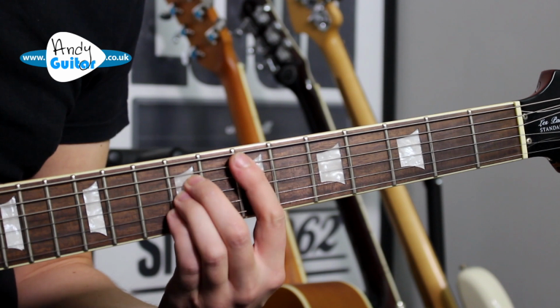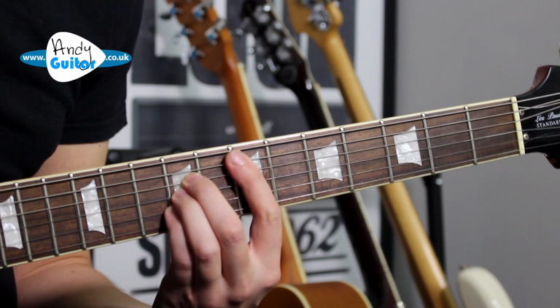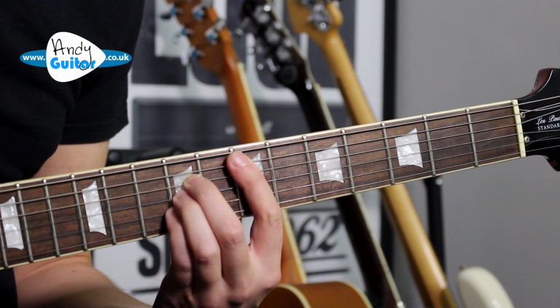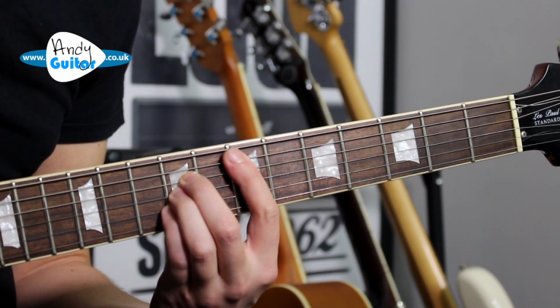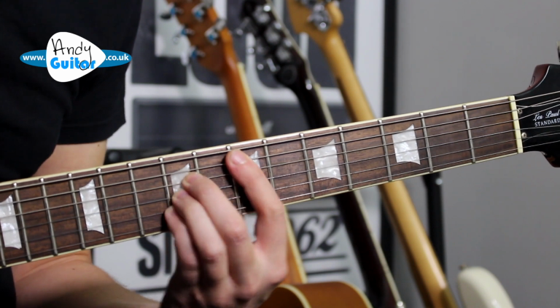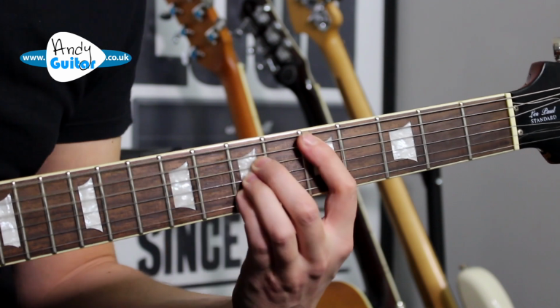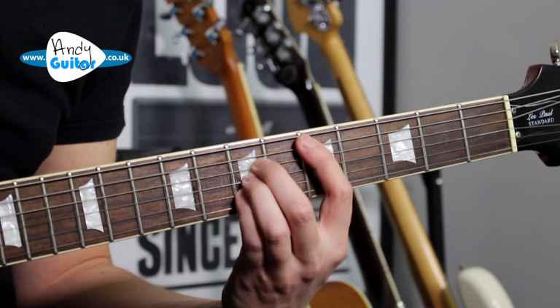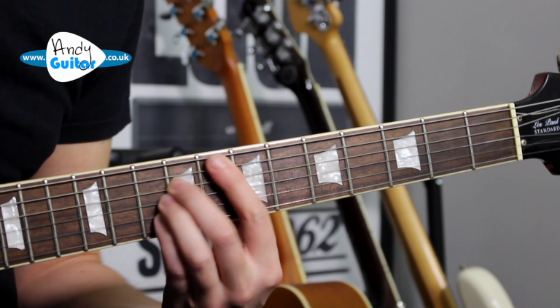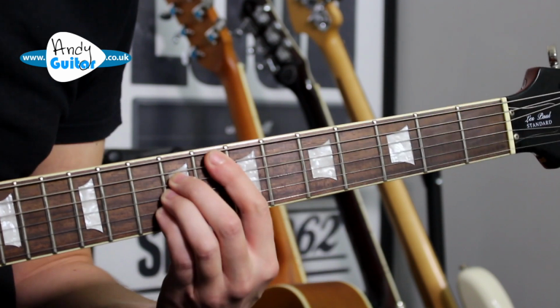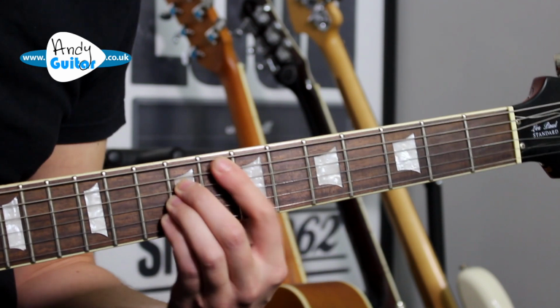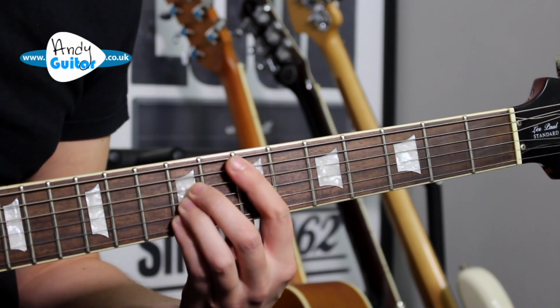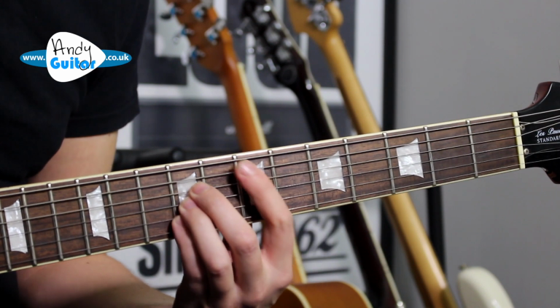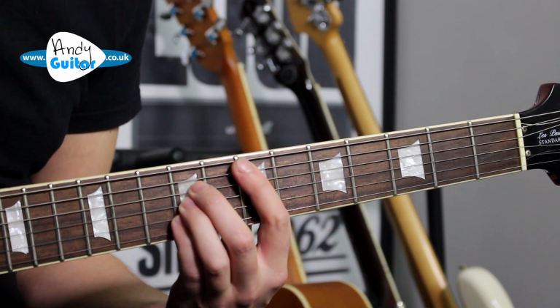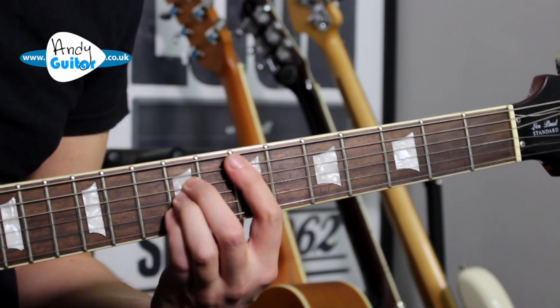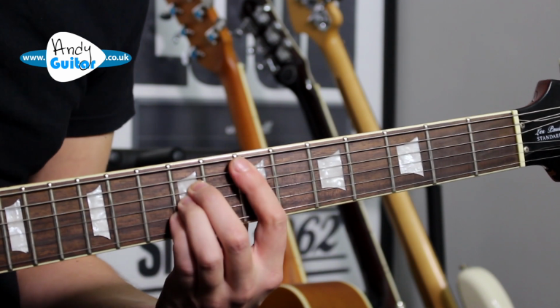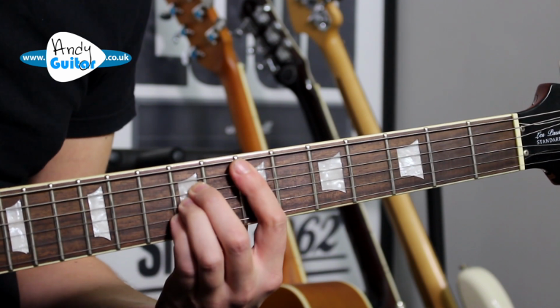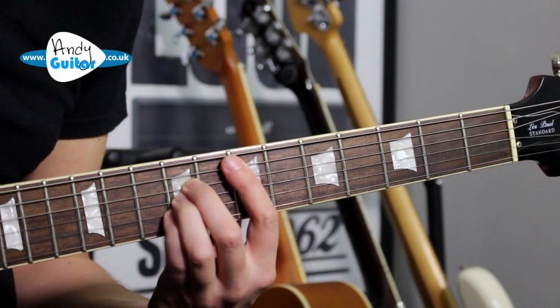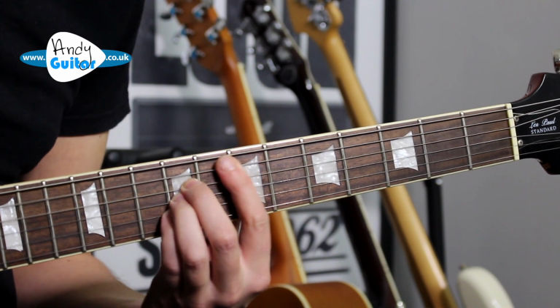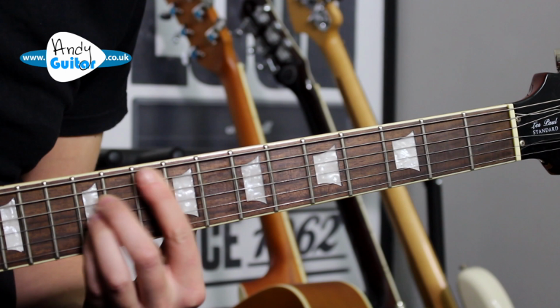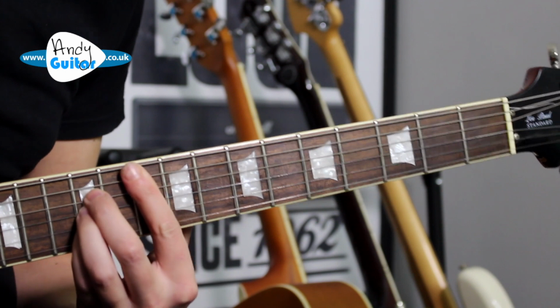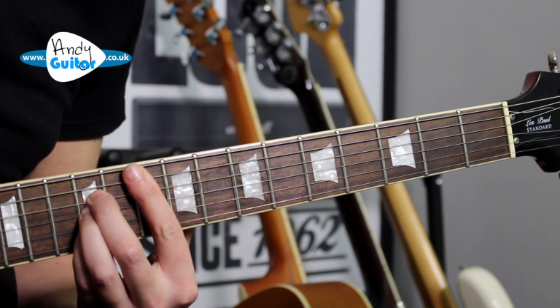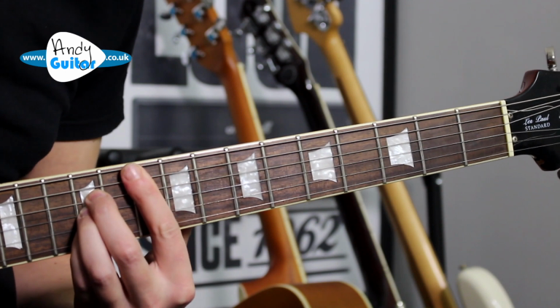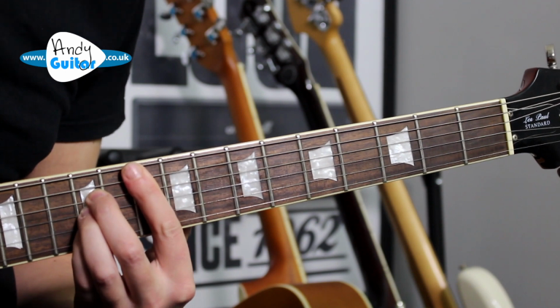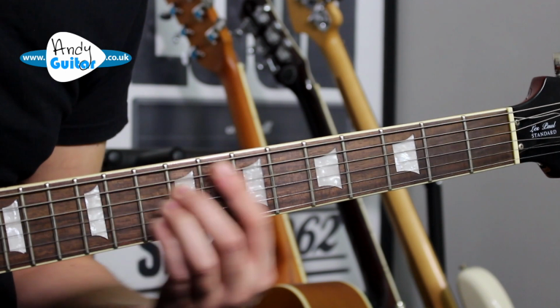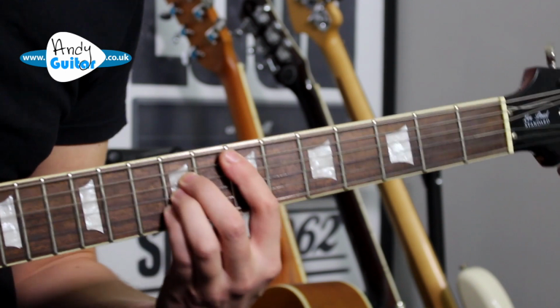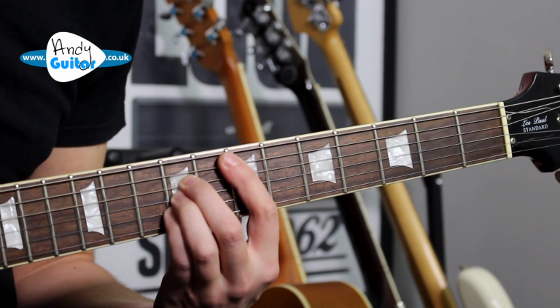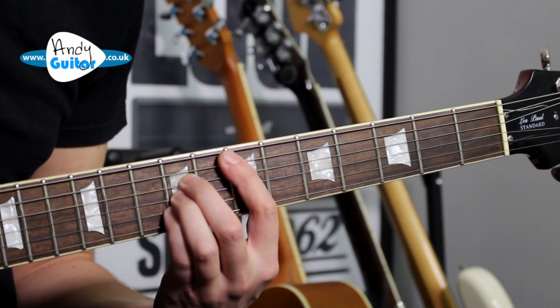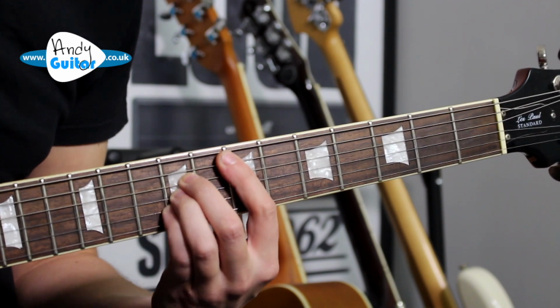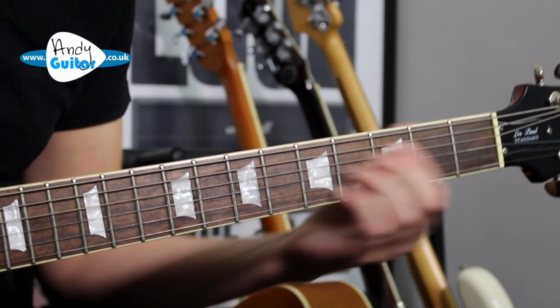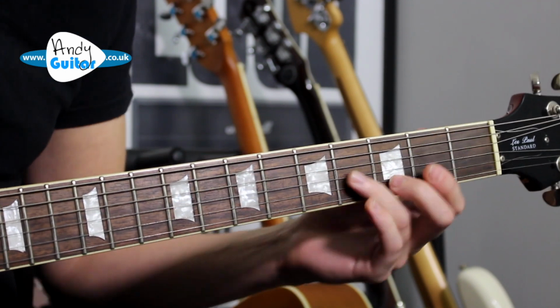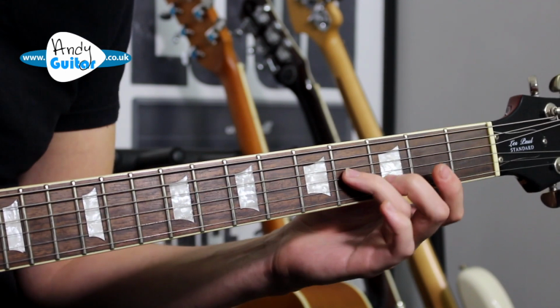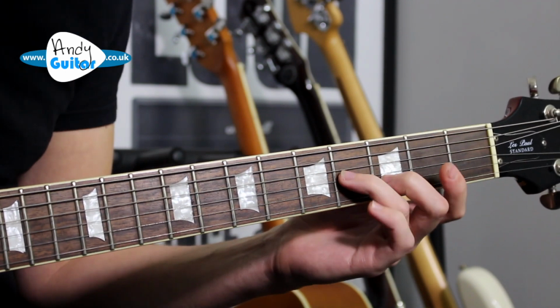So the note sequence goes: E, E, E, E, D, E — then E, E, E, E, E, G — then E again. Same thing again.